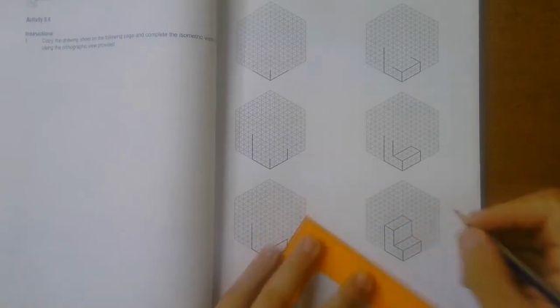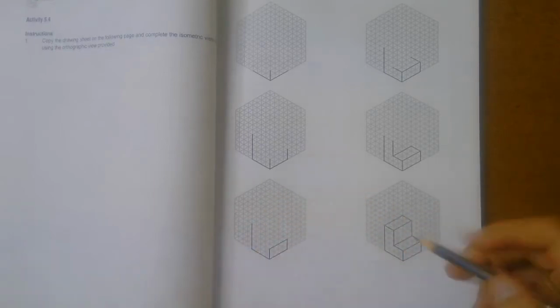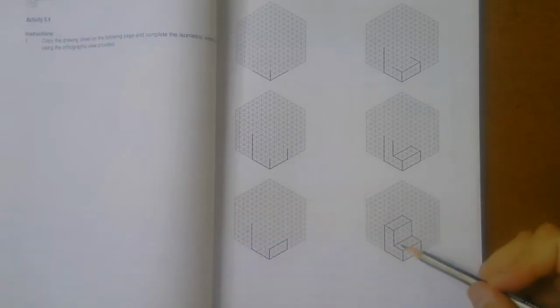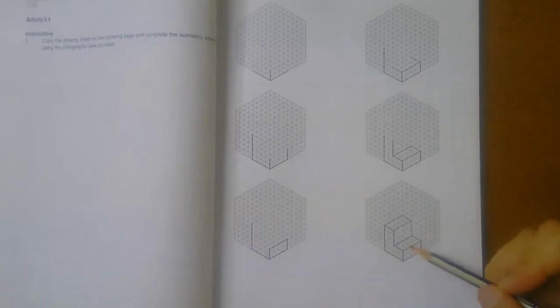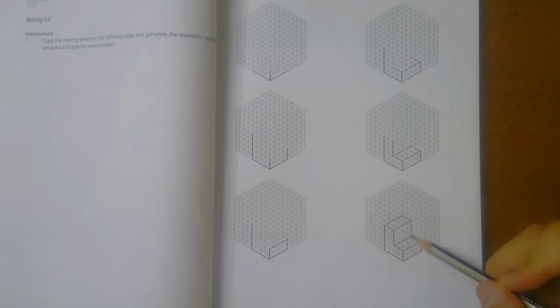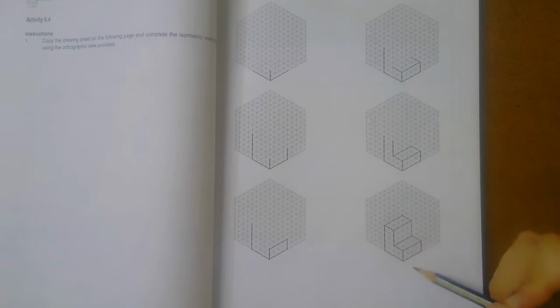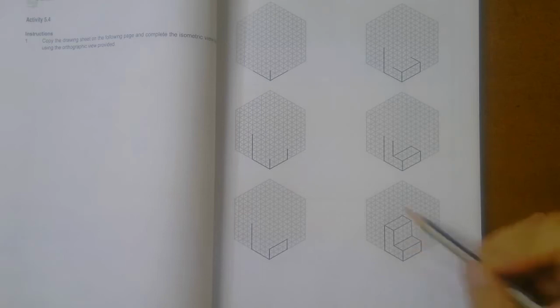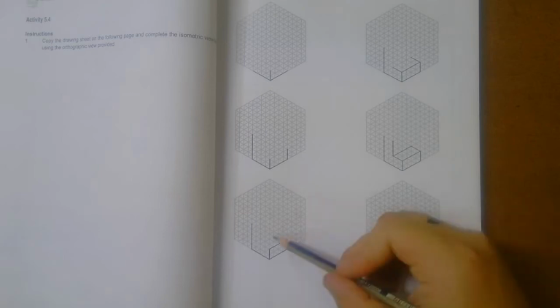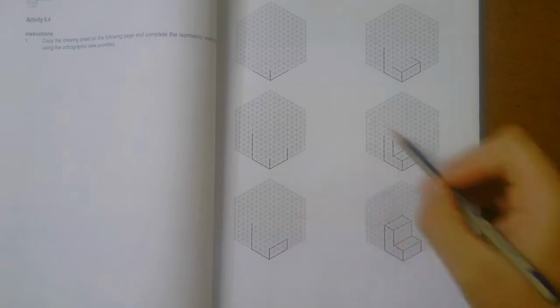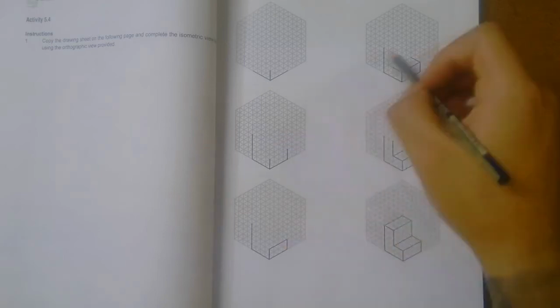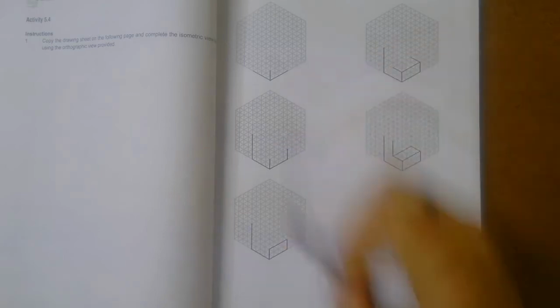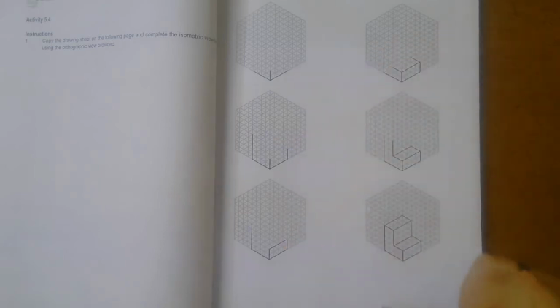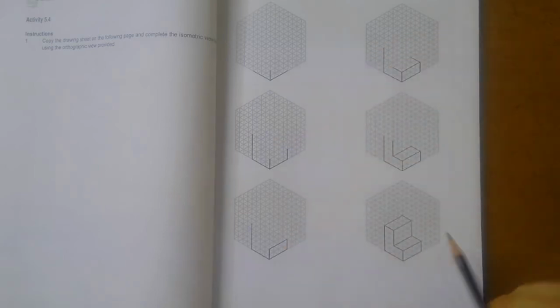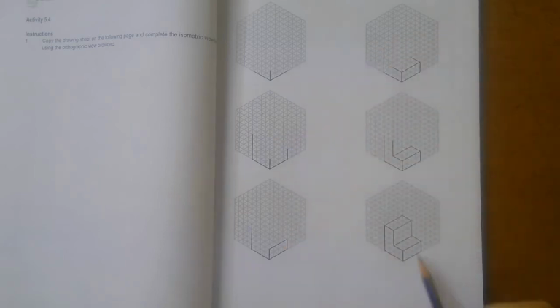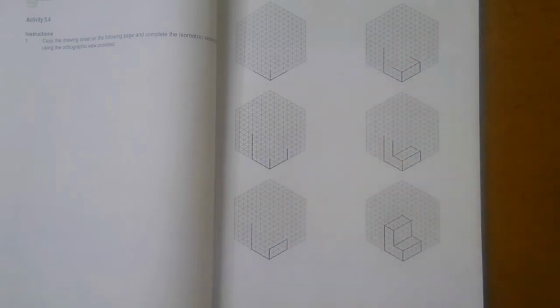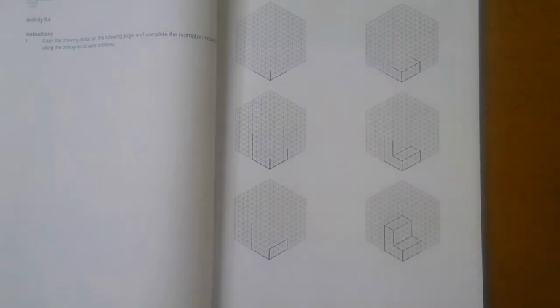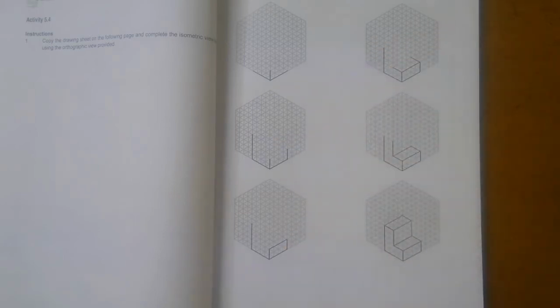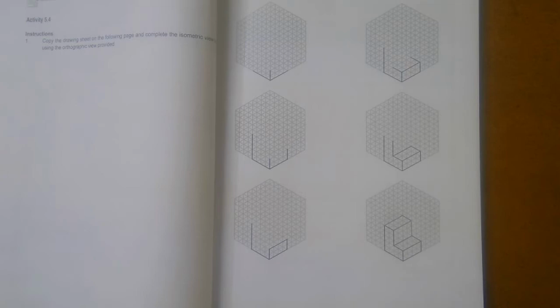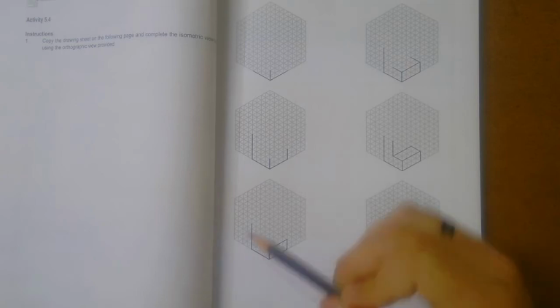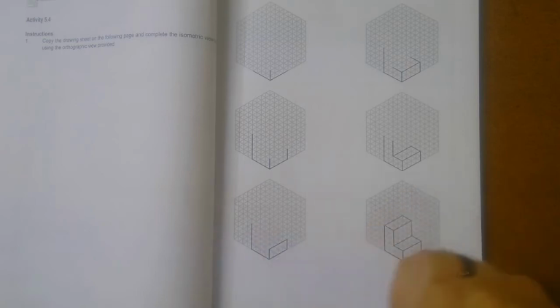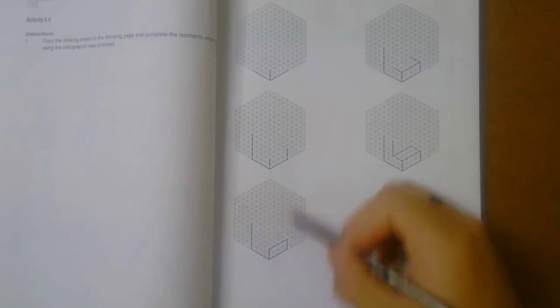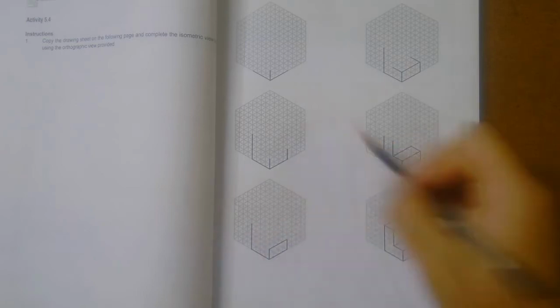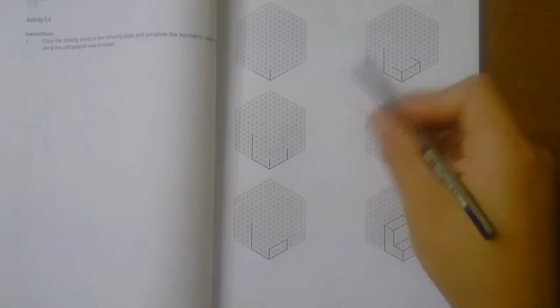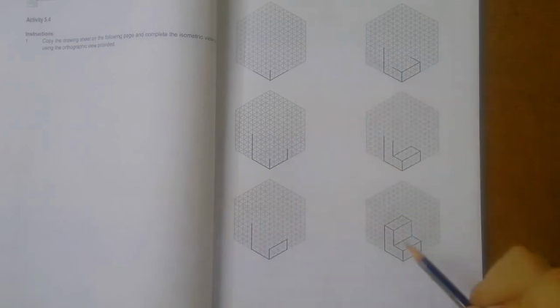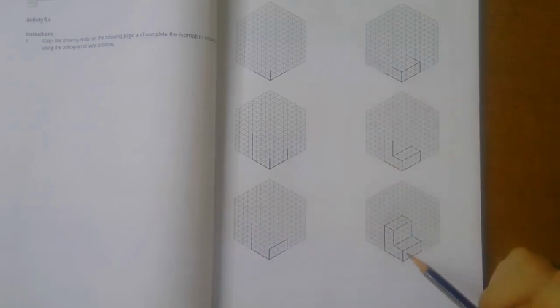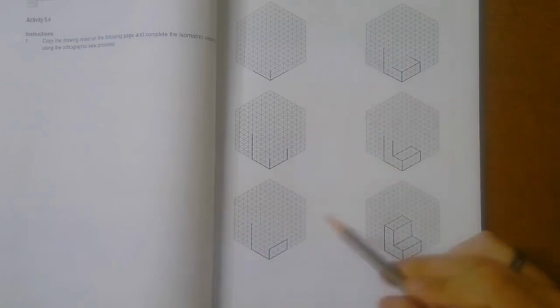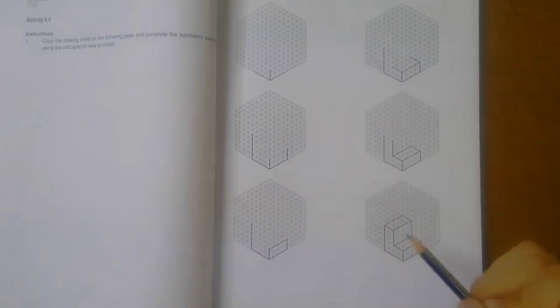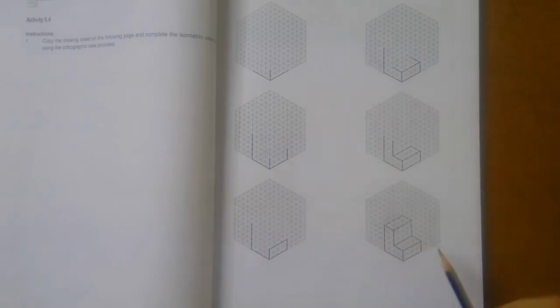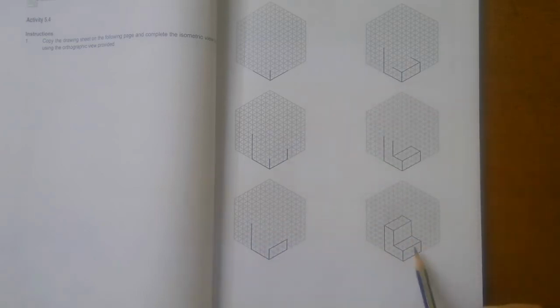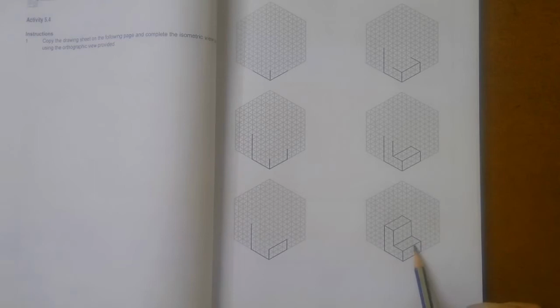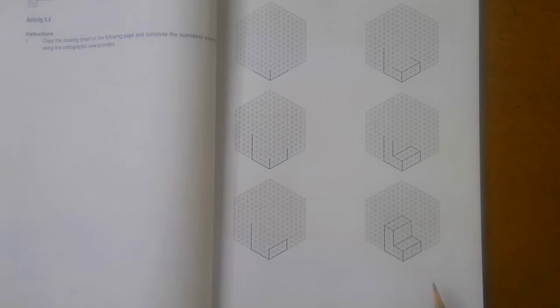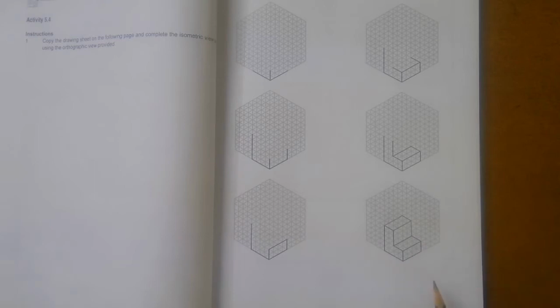That is what your isometric view should look like. Every single one of these have to be done — they all should look like this. I'm not going to do every single one of these for you; you're going to go do that. I'm just showing you what it's supposed to look like.